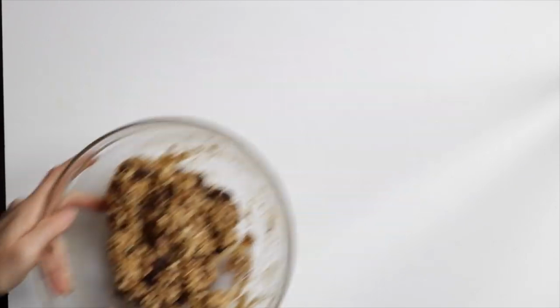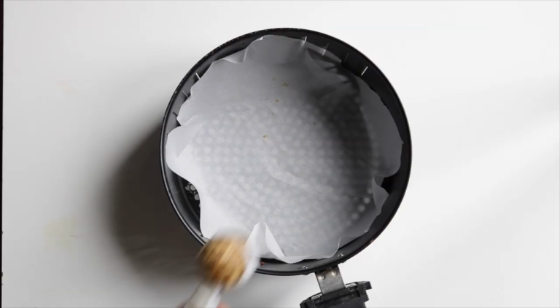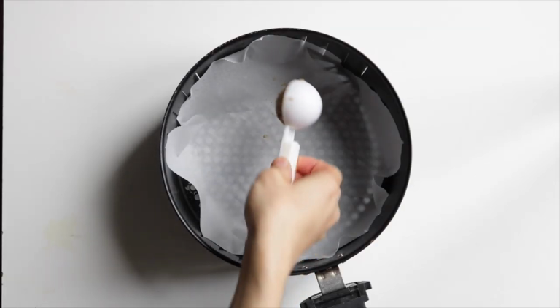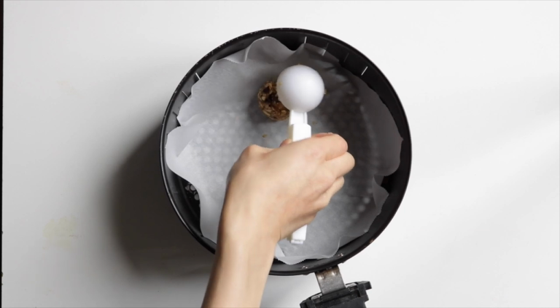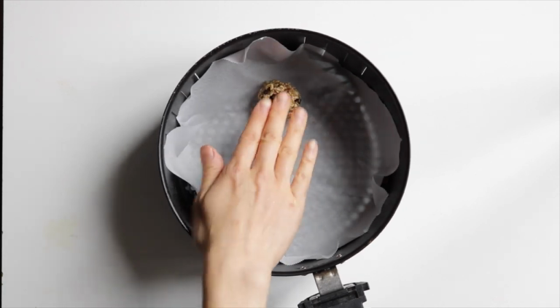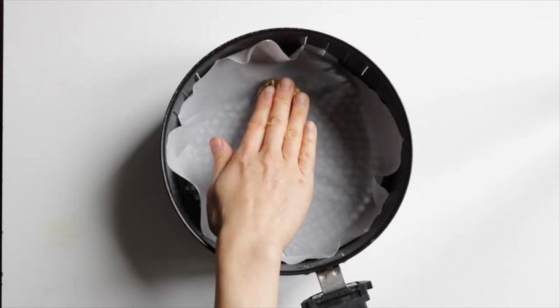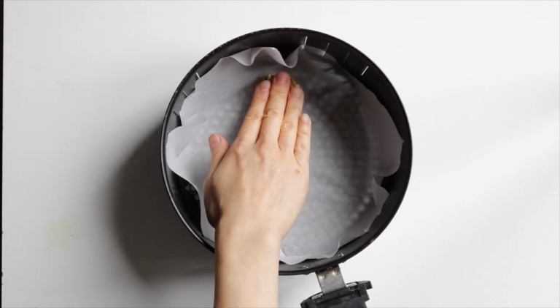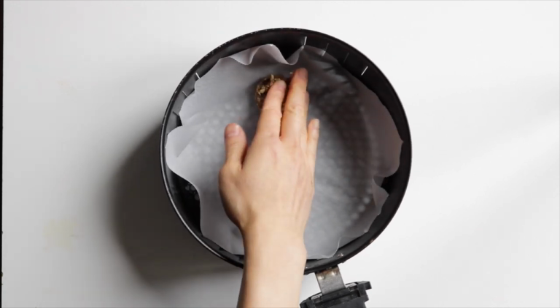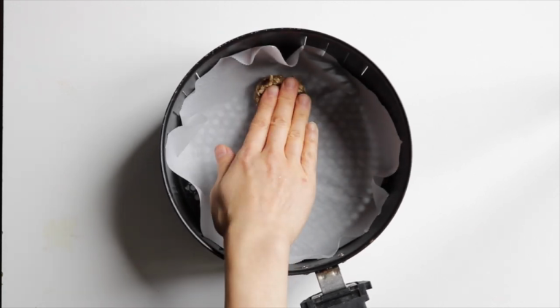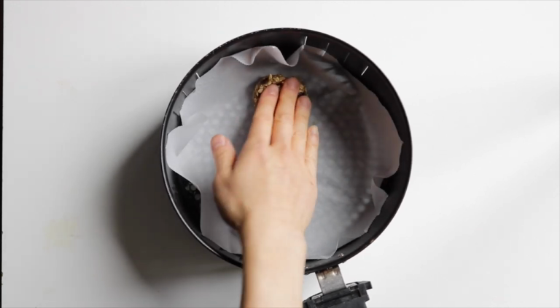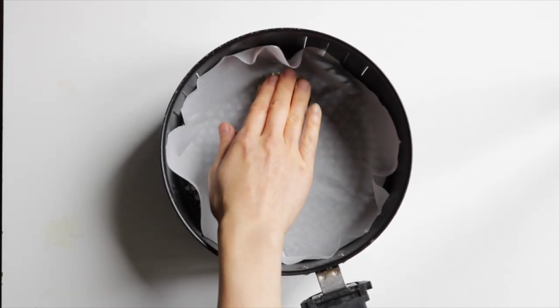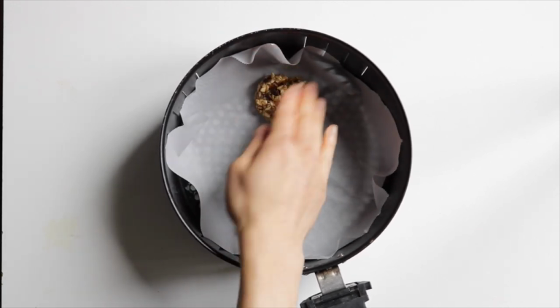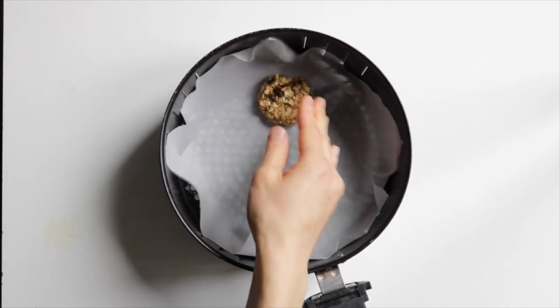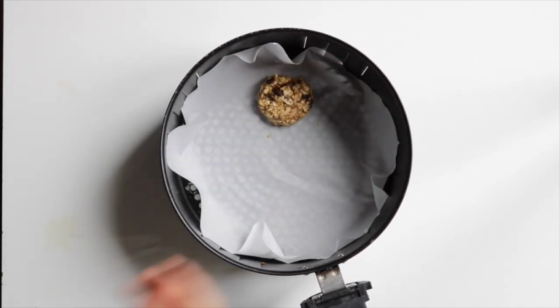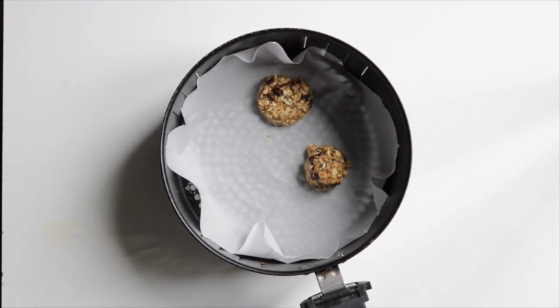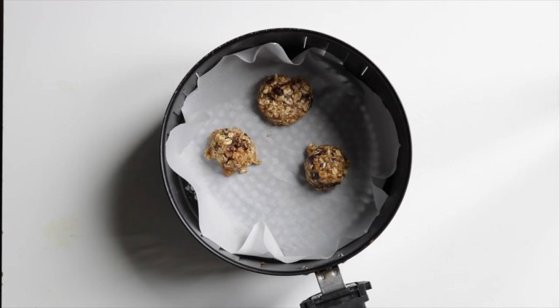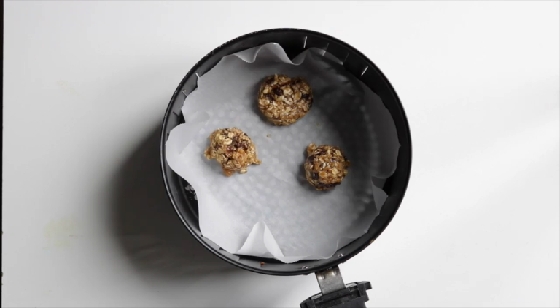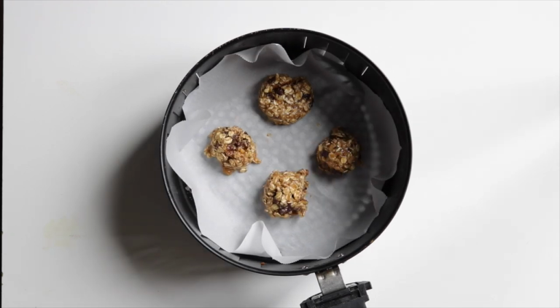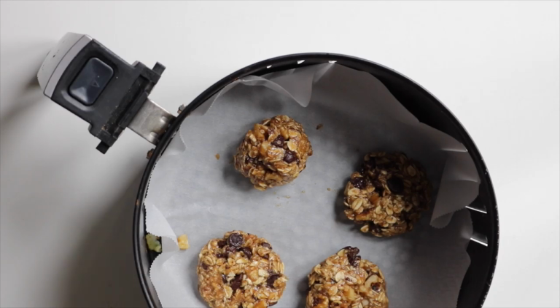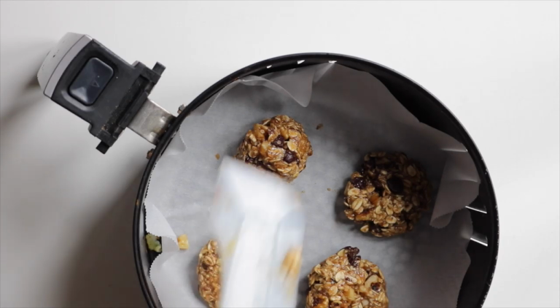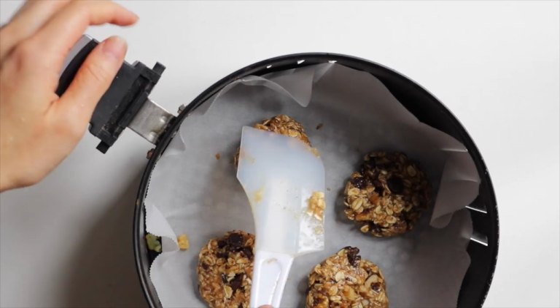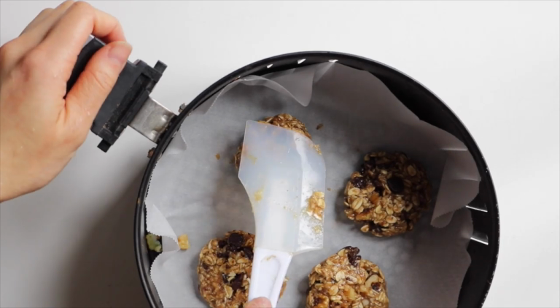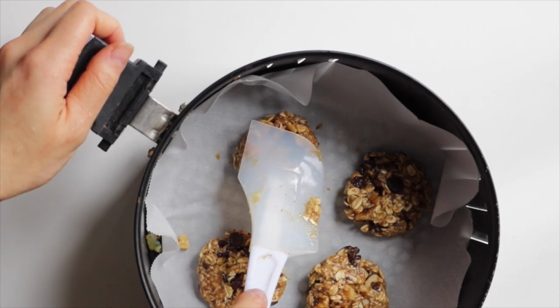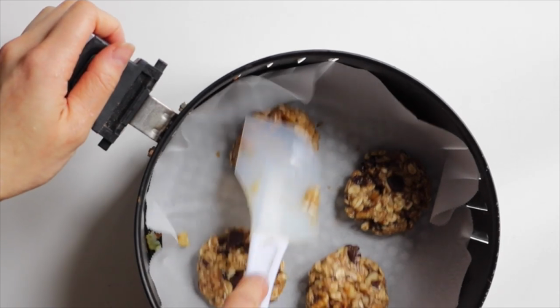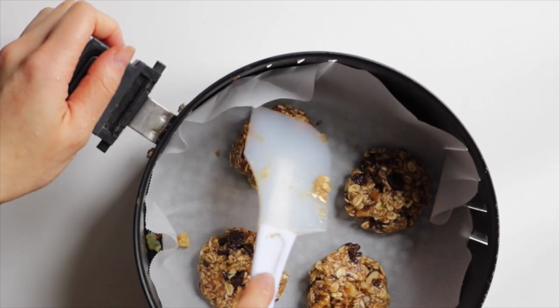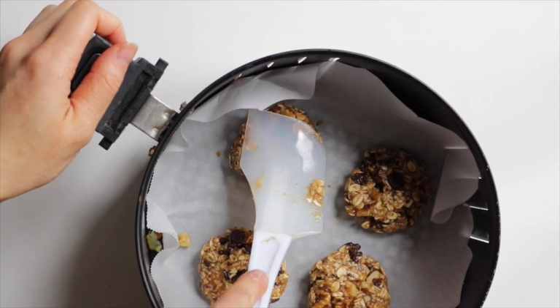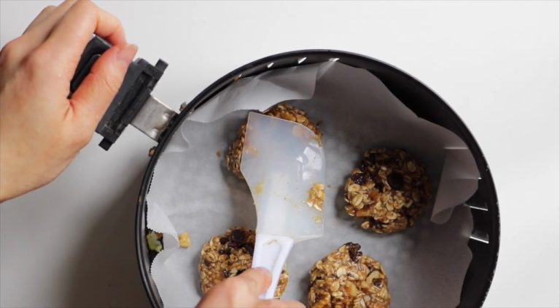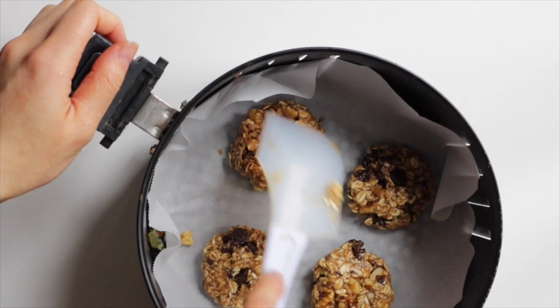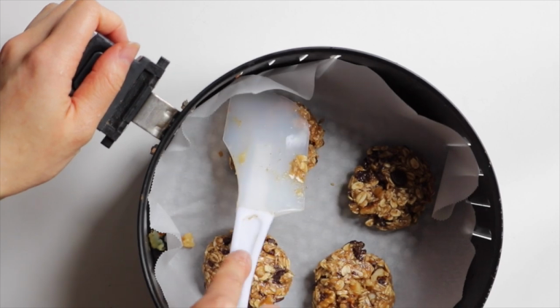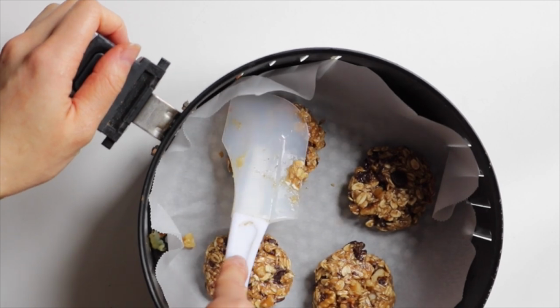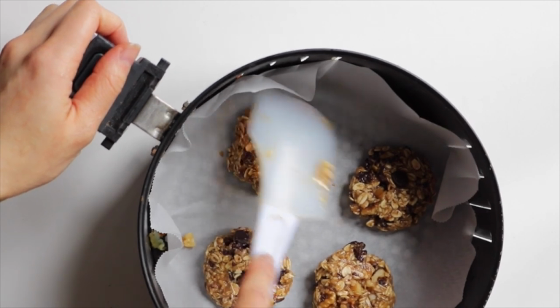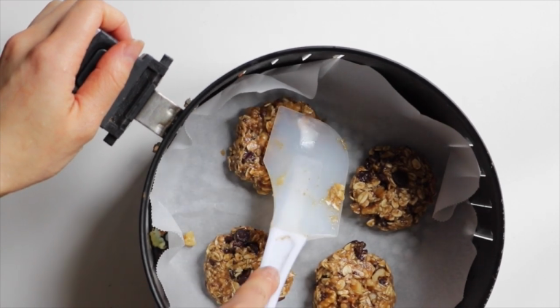Scoop a heaping round tablespoon of cookie dough into a lined air fryer basket. I was able to divide the dough into around eight cookies. Flatten the cookies and make sure there's a bit of space between each cookie. They don't really spread, so you don't have to really worry about them fusing together.